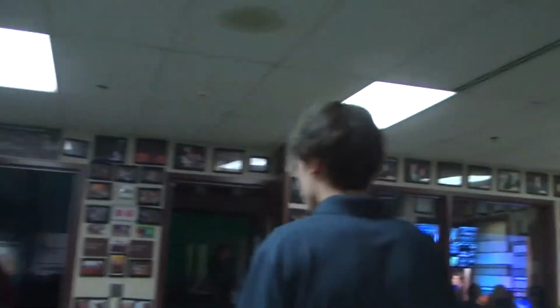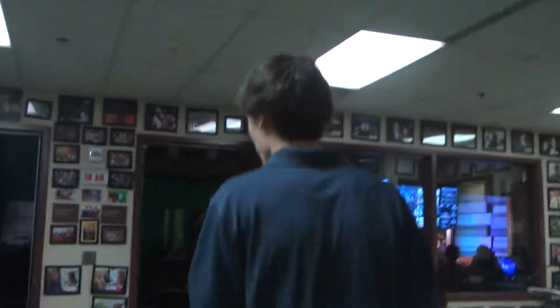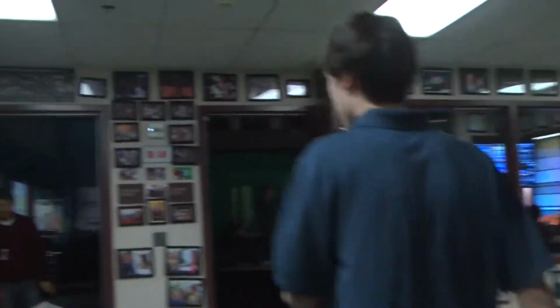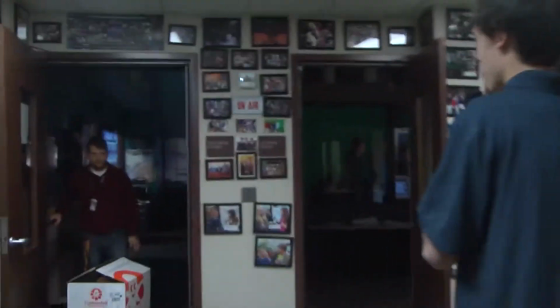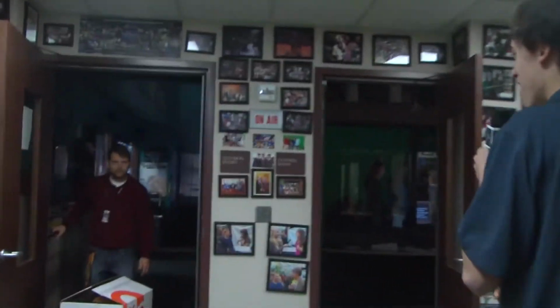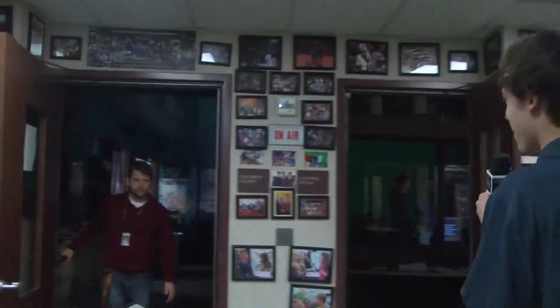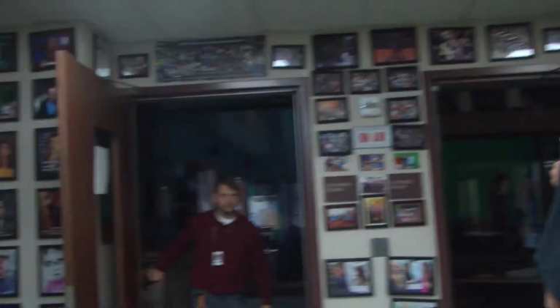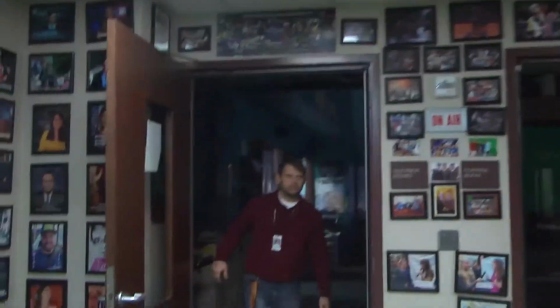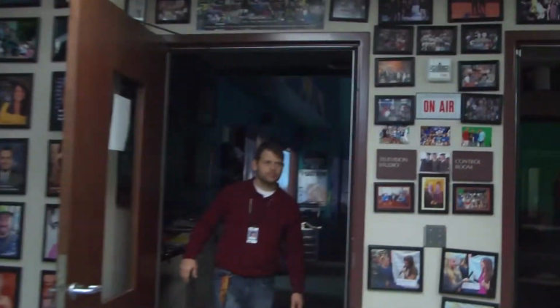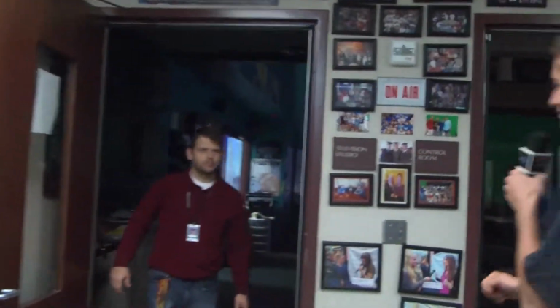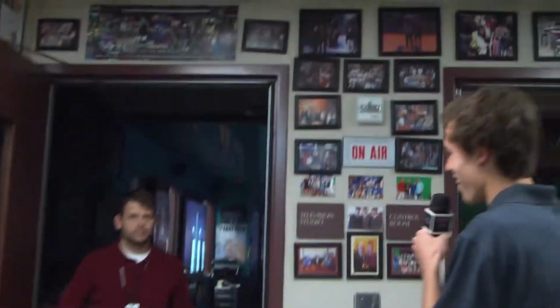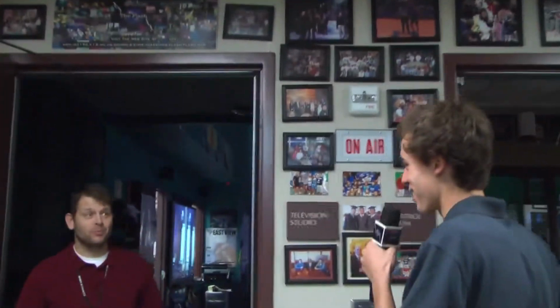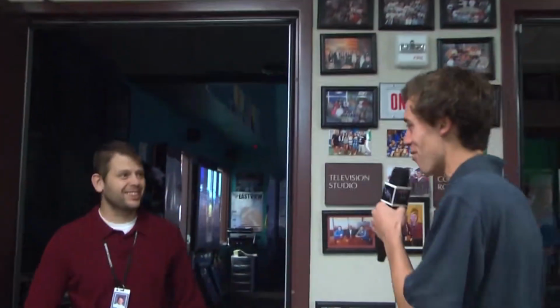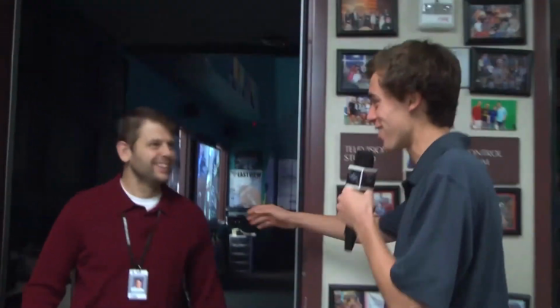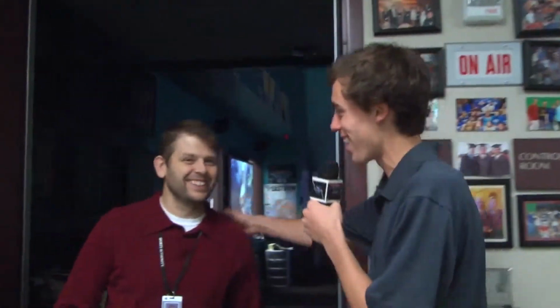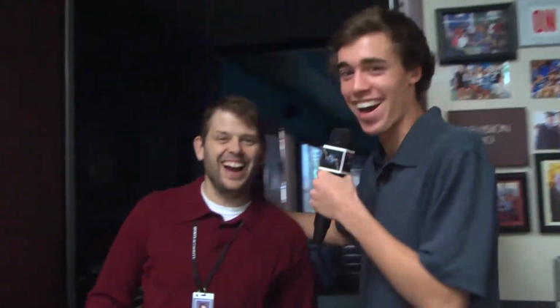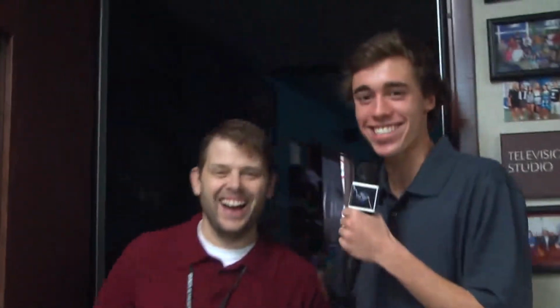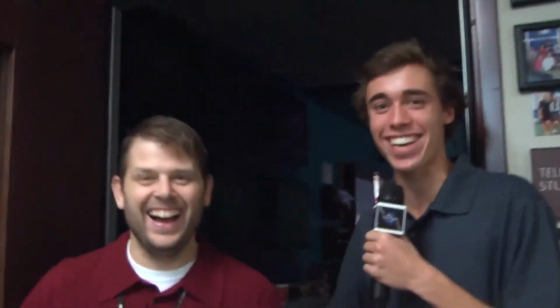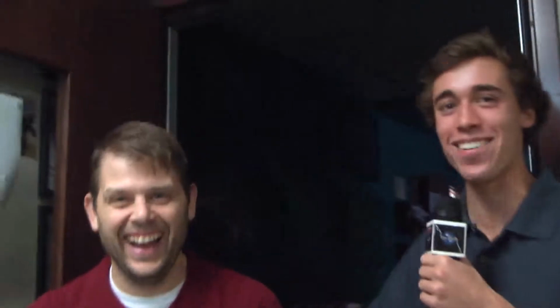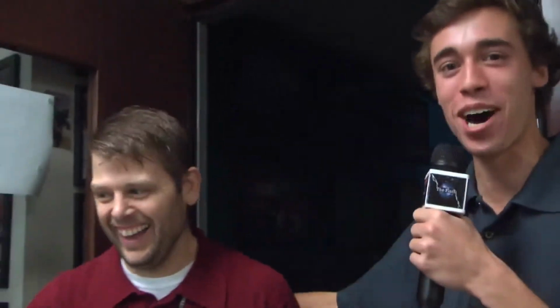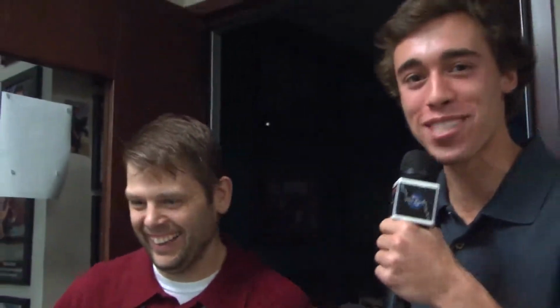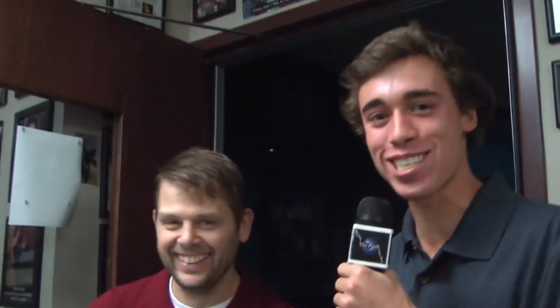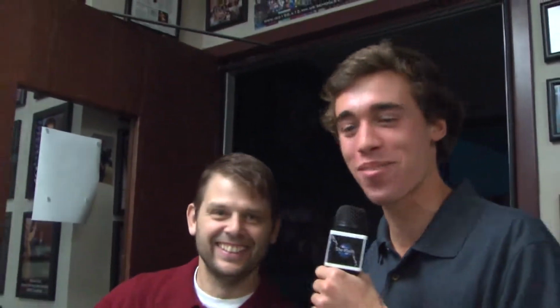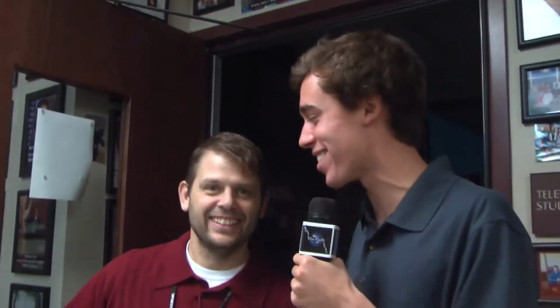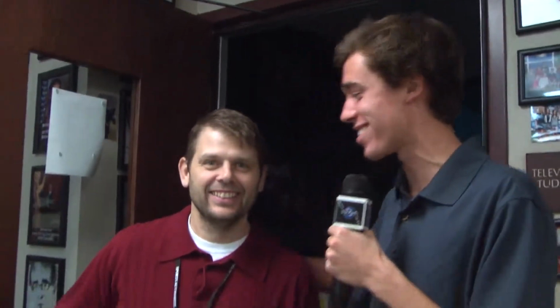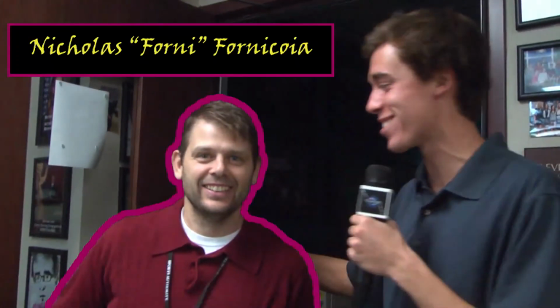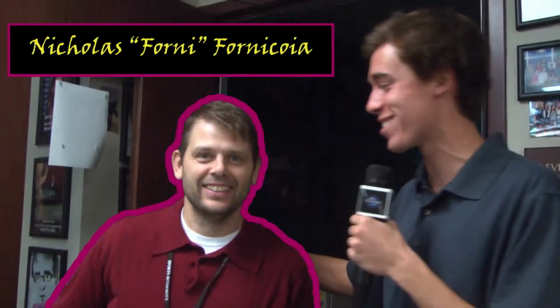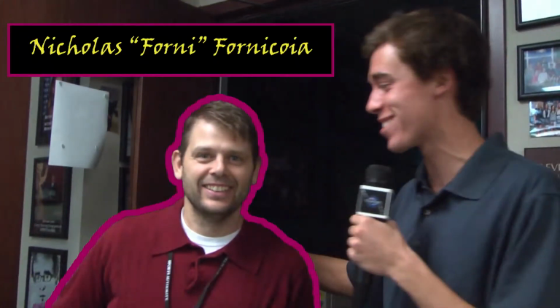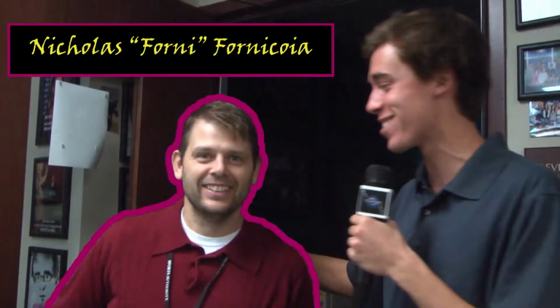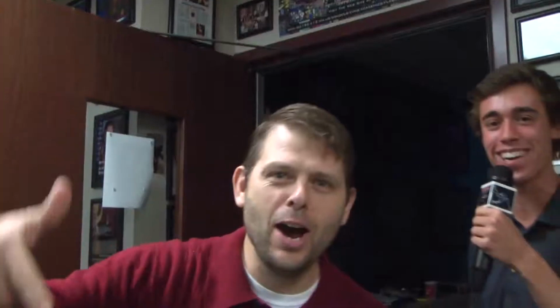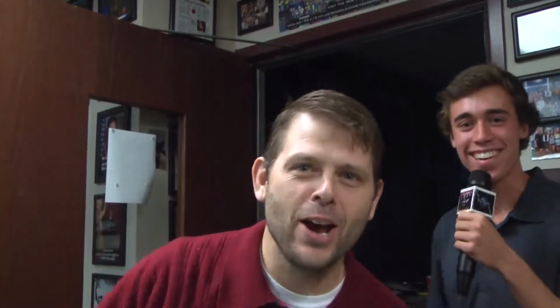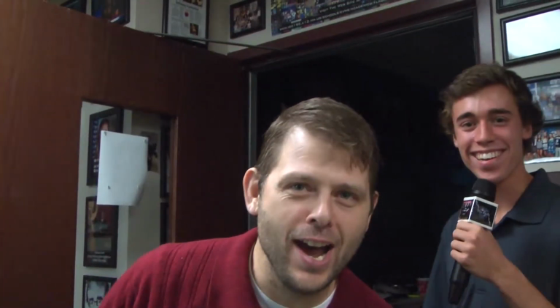Here's the man himself right here — this is Nicky, Nicky 40. This is the guy himself. It's his crib, guys. This is who it's all about right here.